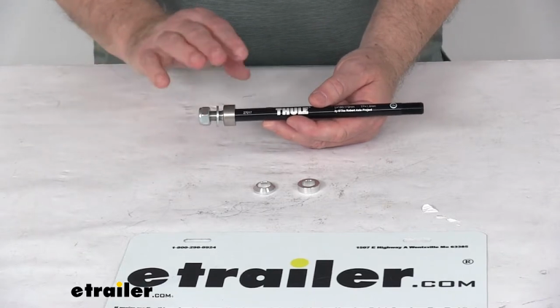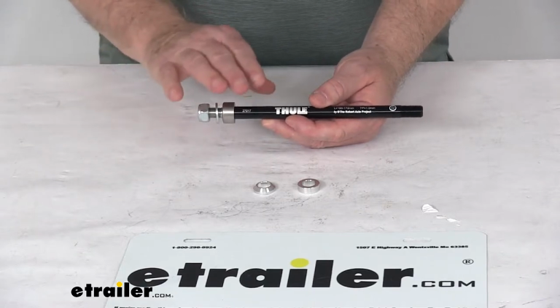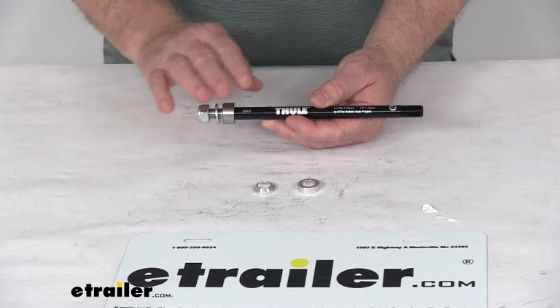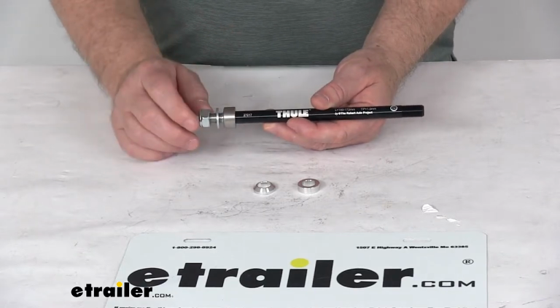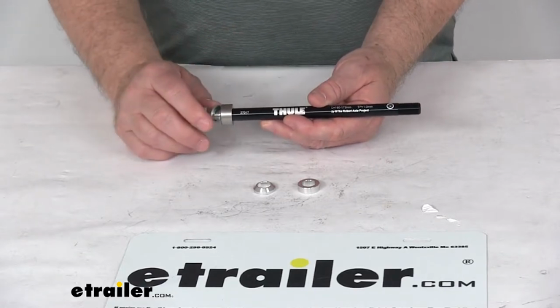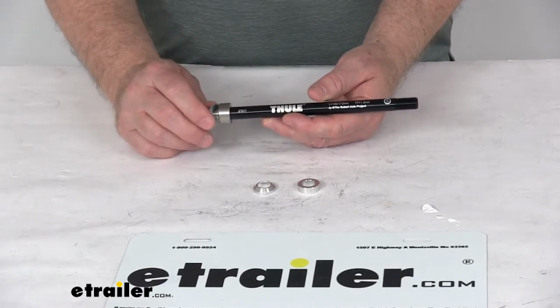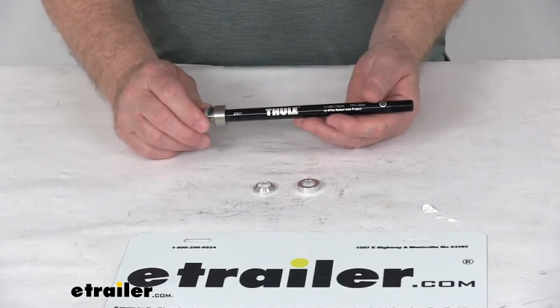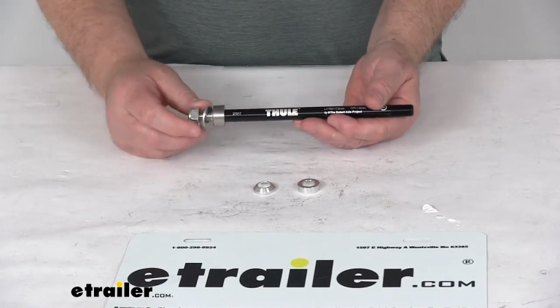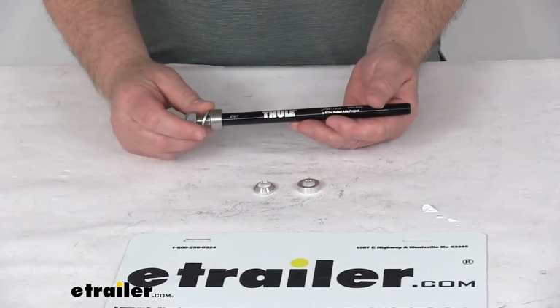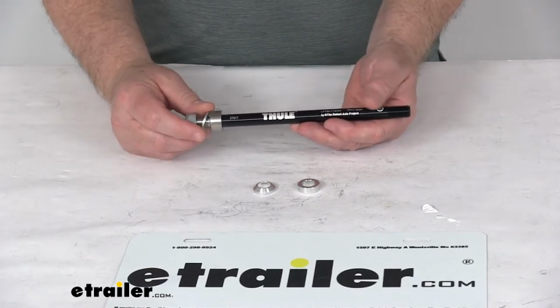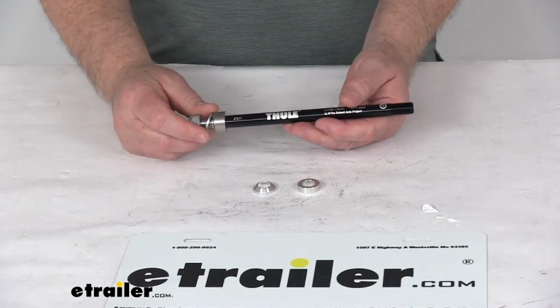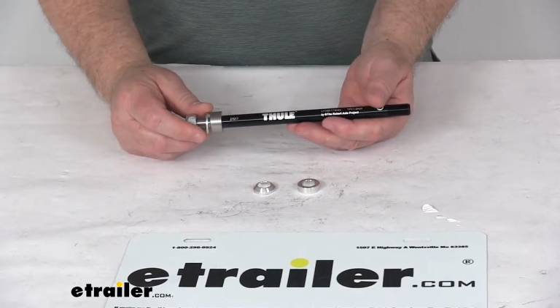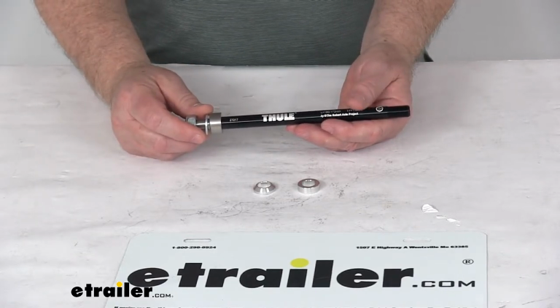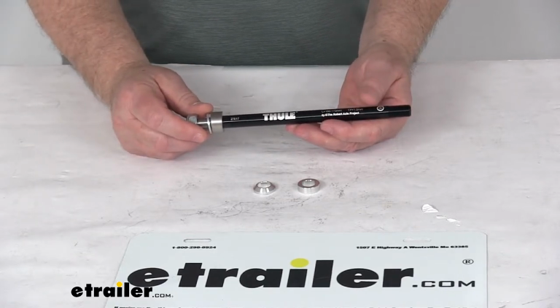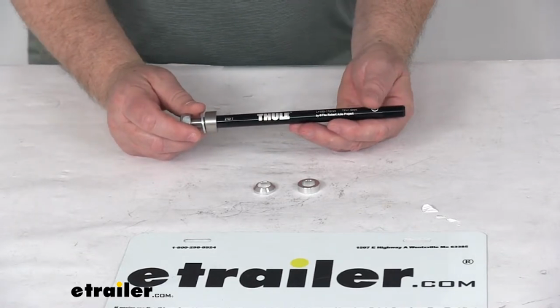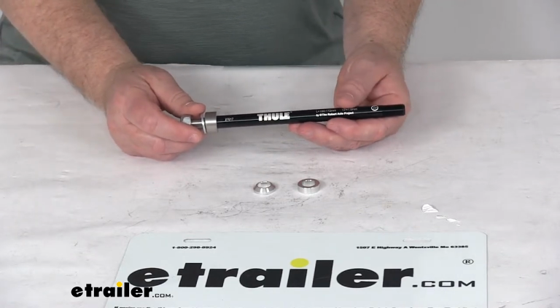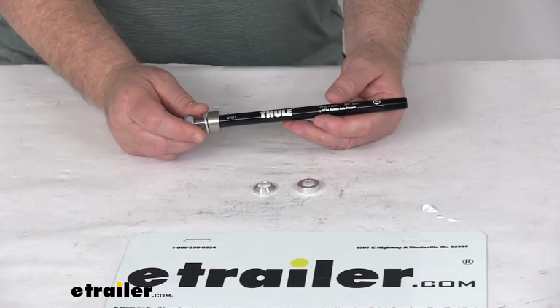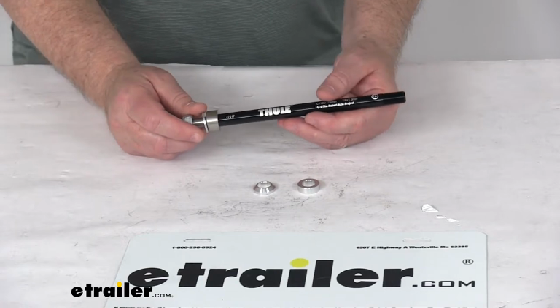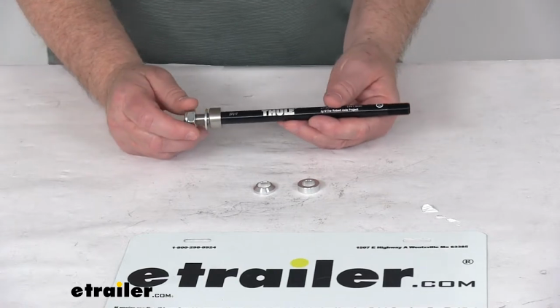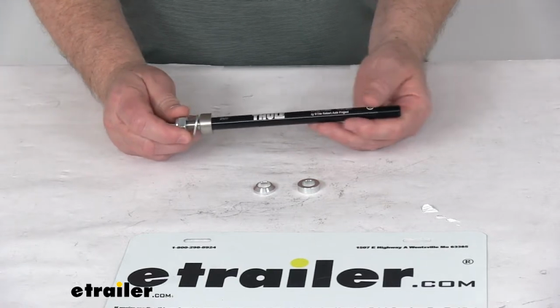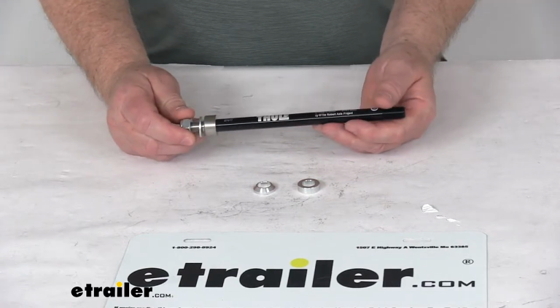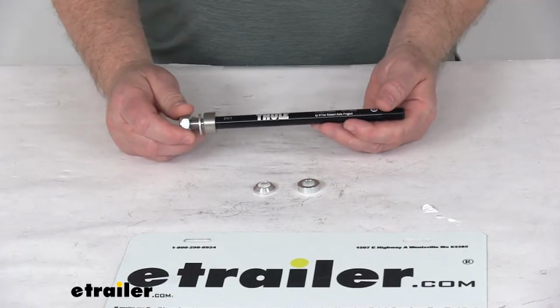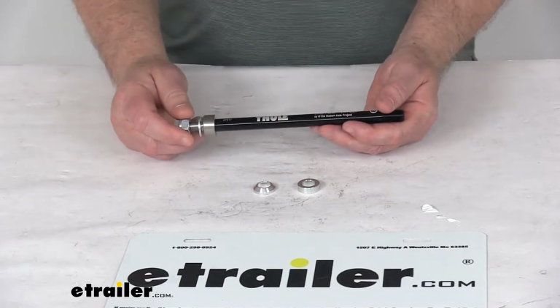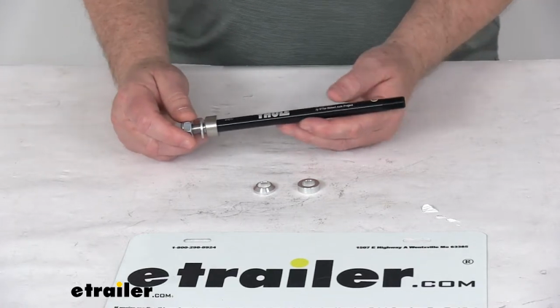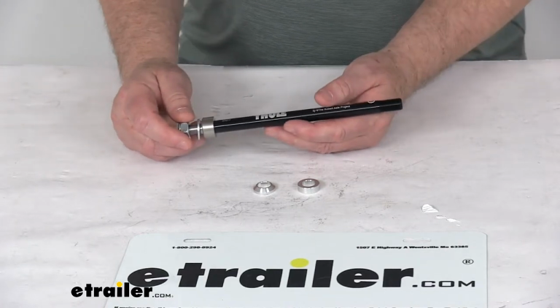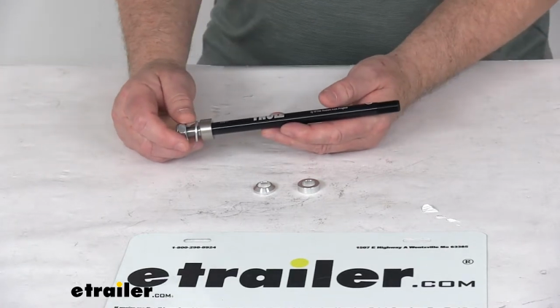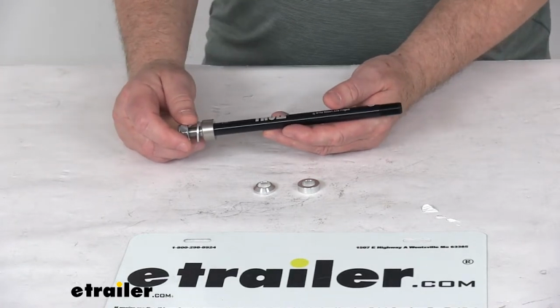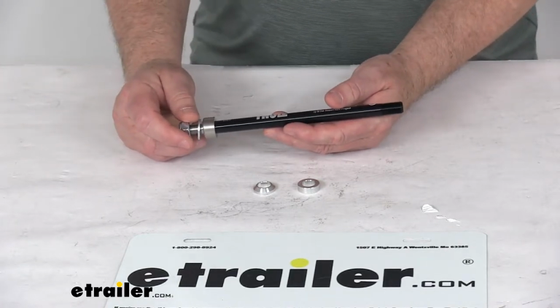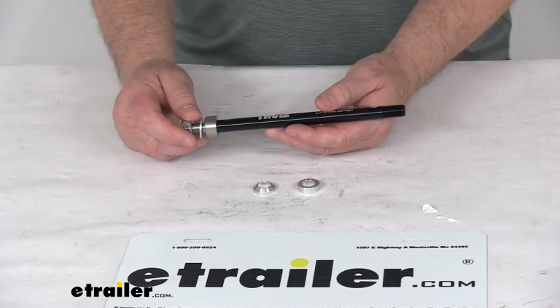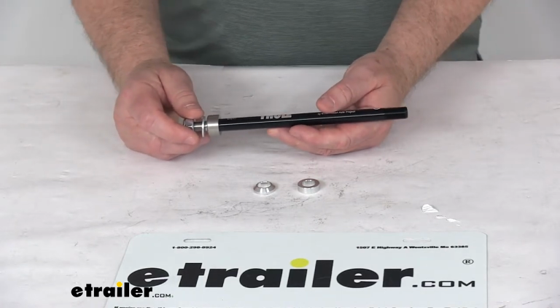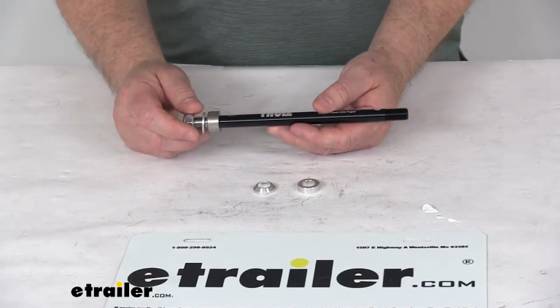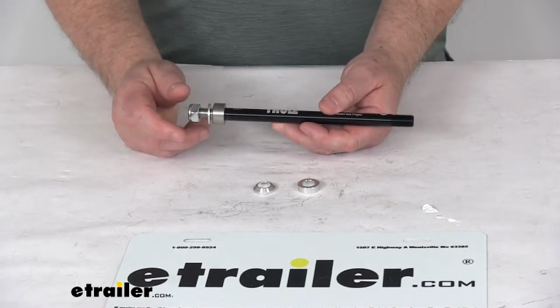This will replace the rear axle on your bike so that you can install the bicycle trailer's easy hitch to it. It is designed to work with the Thule one child and two child bike trailers.